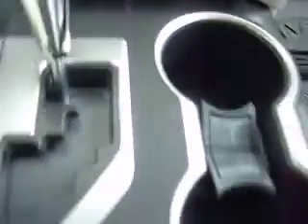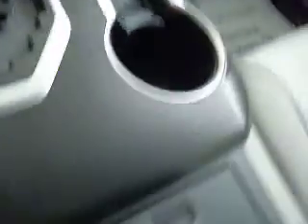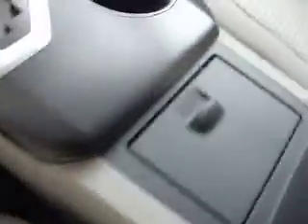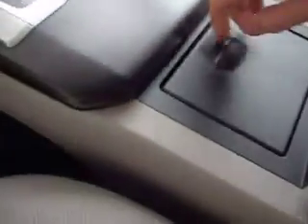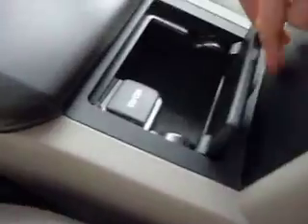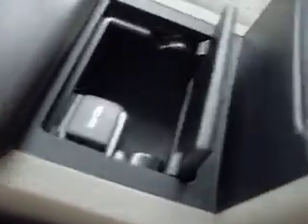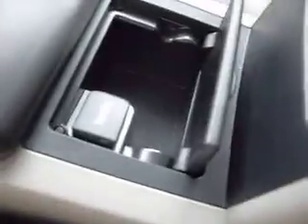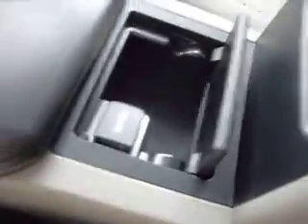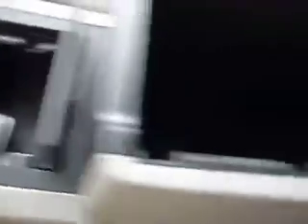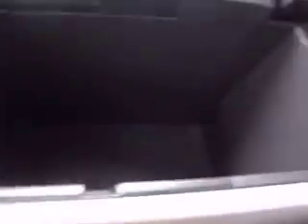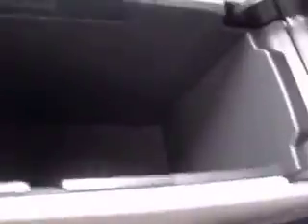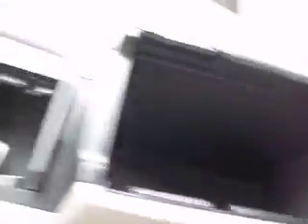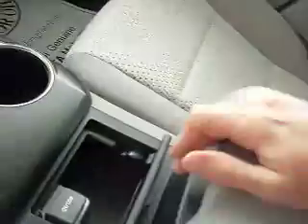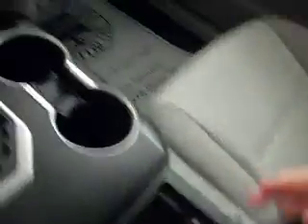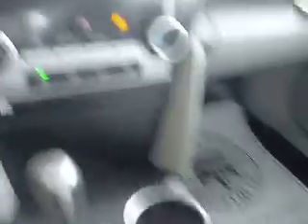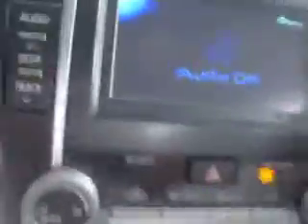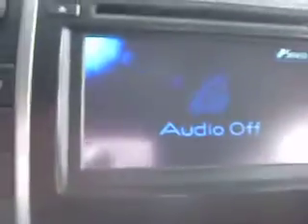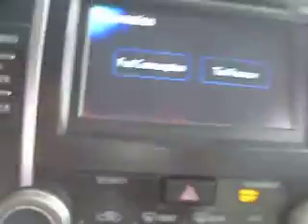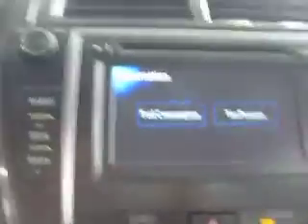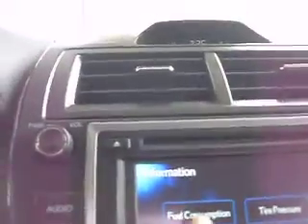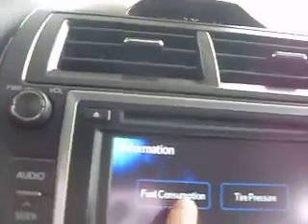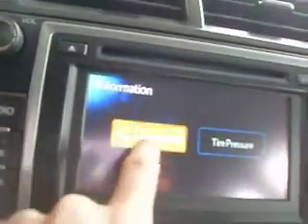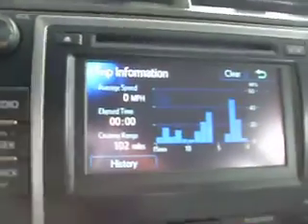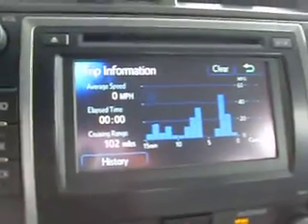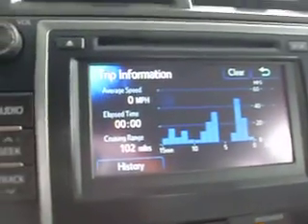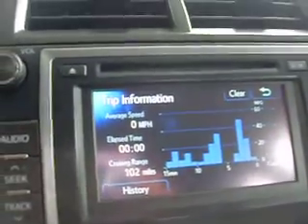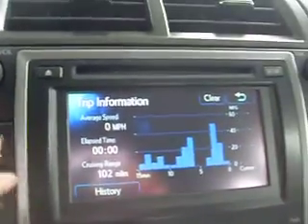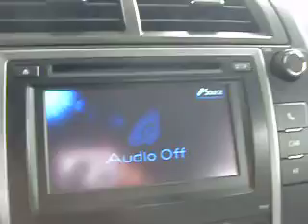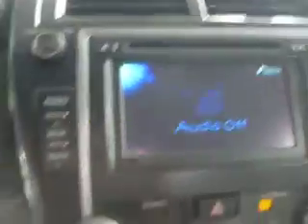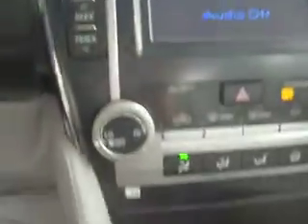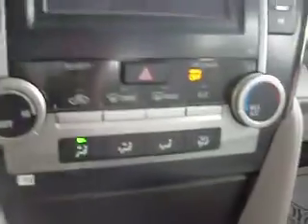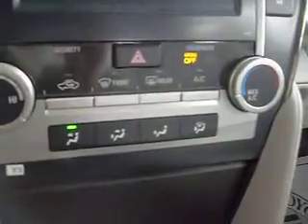It has cup holders, a power outlet, and a large glove compartment. It comes with fuel consumption display and a touch screen. It also features dual climate control.